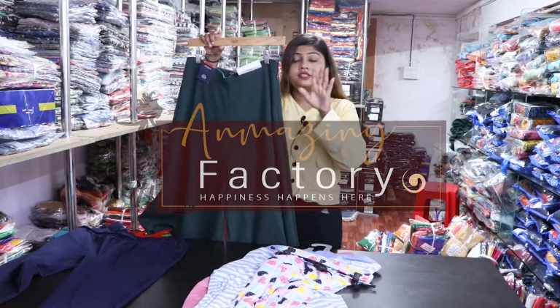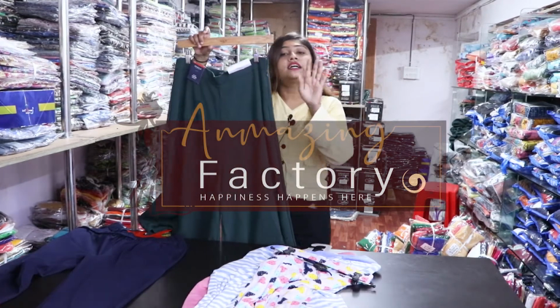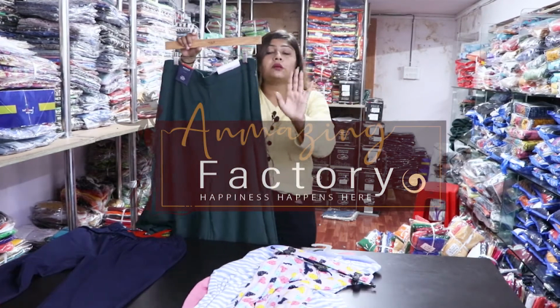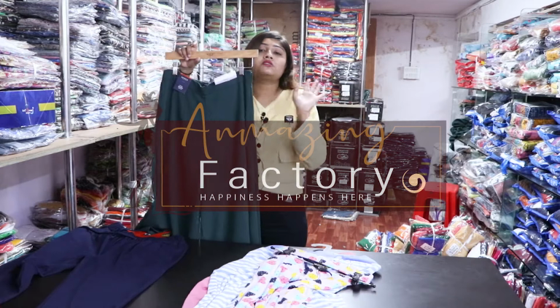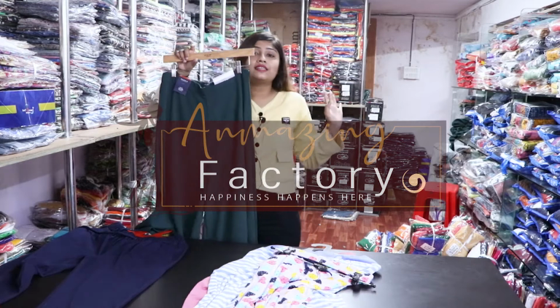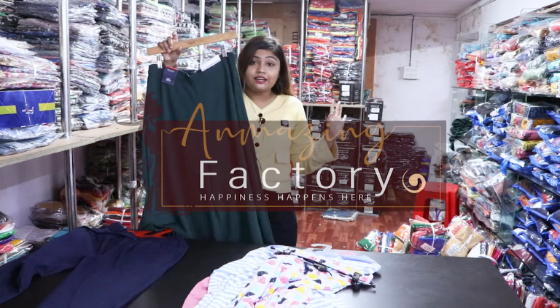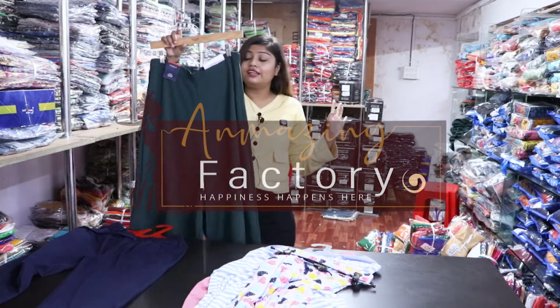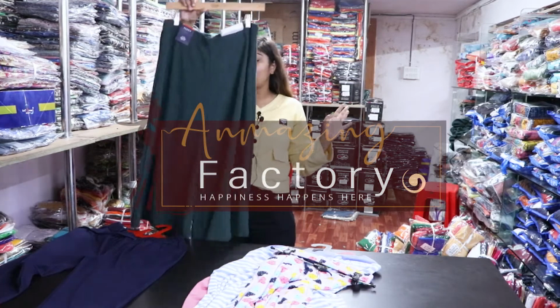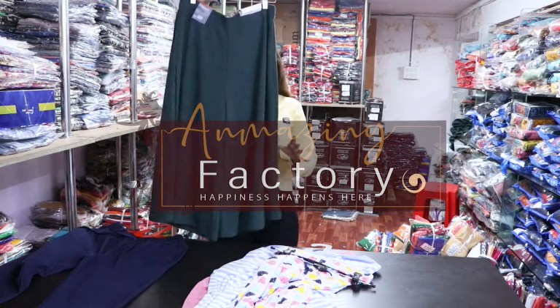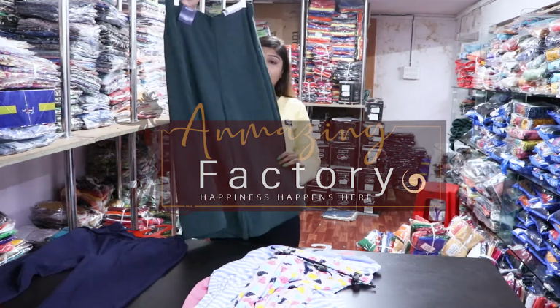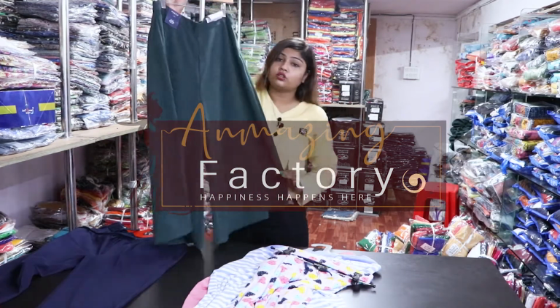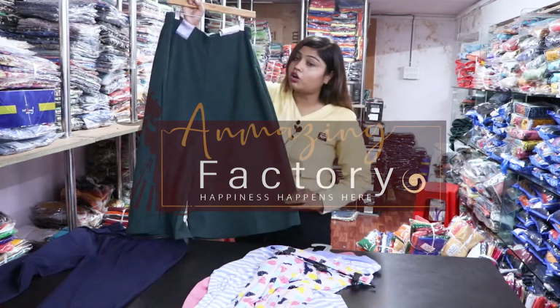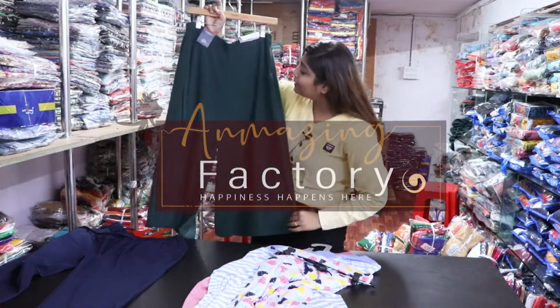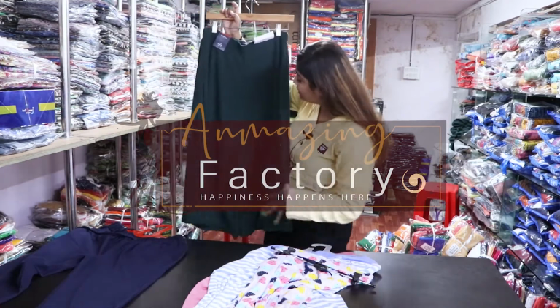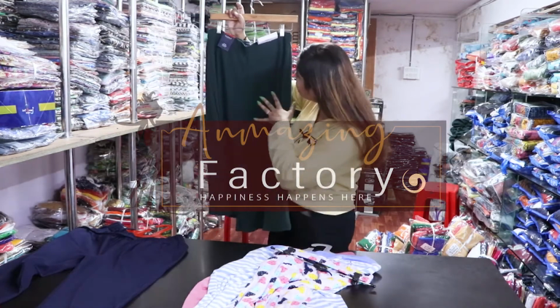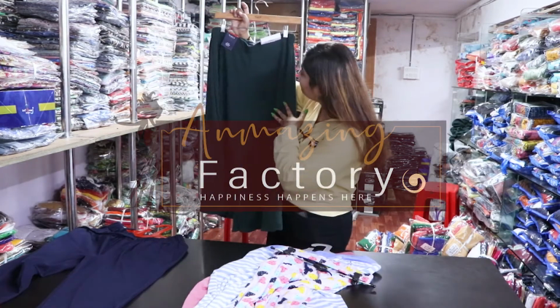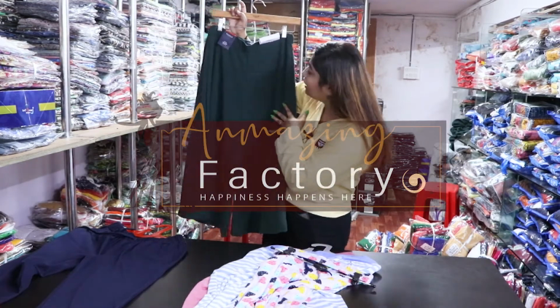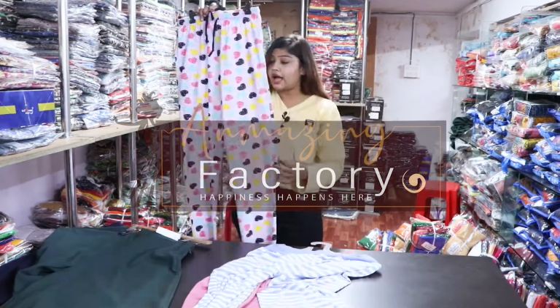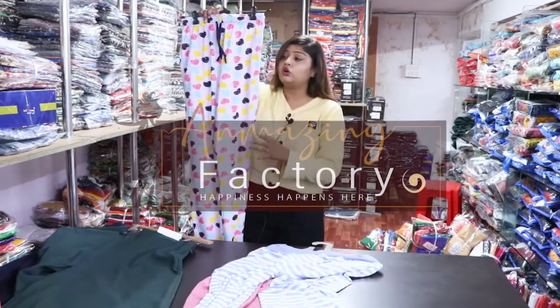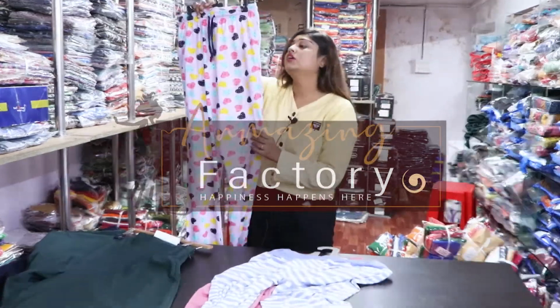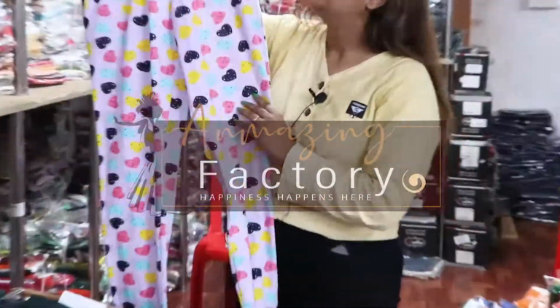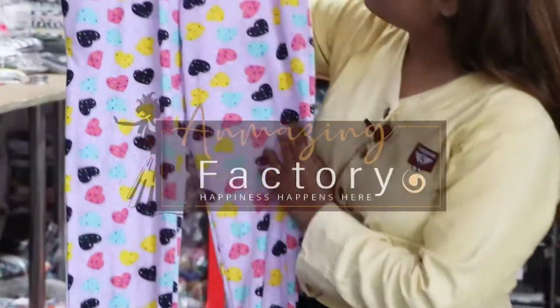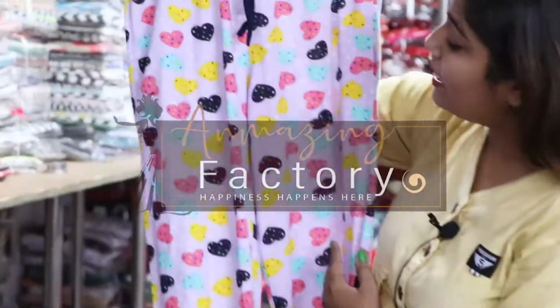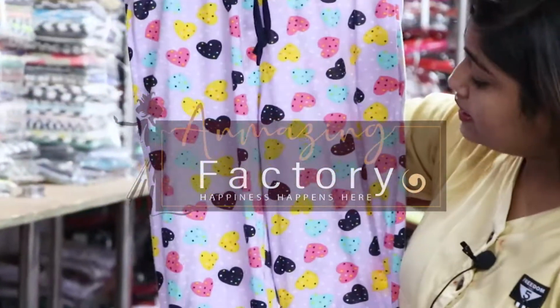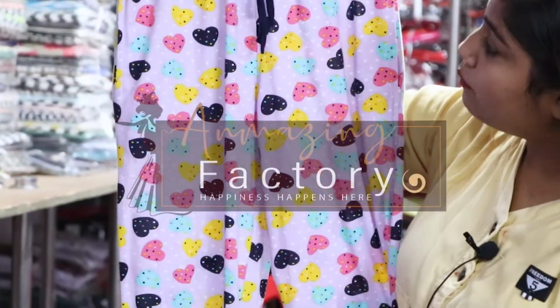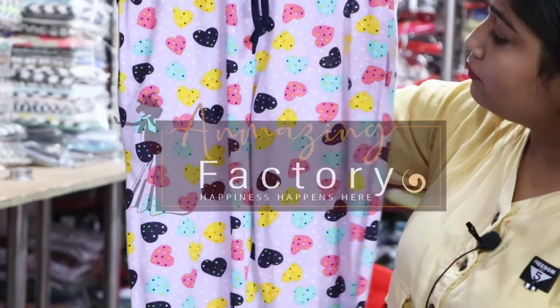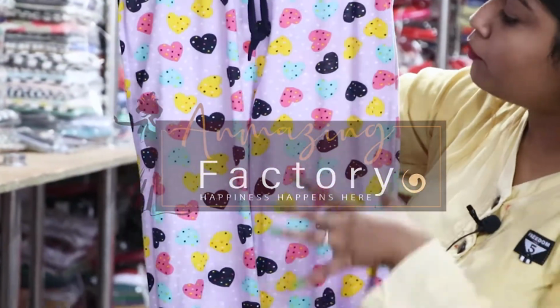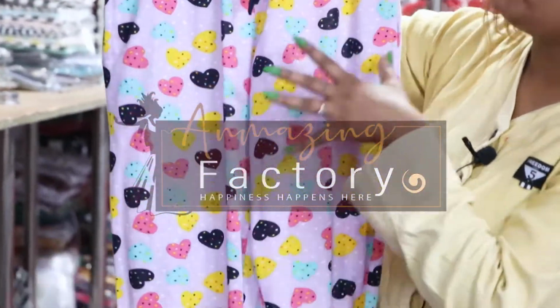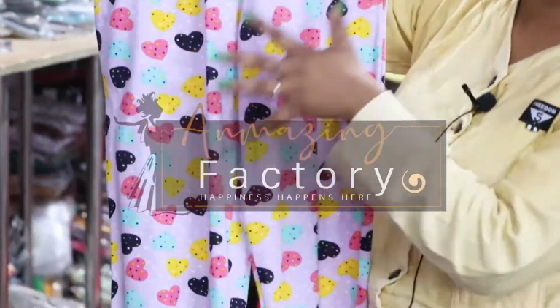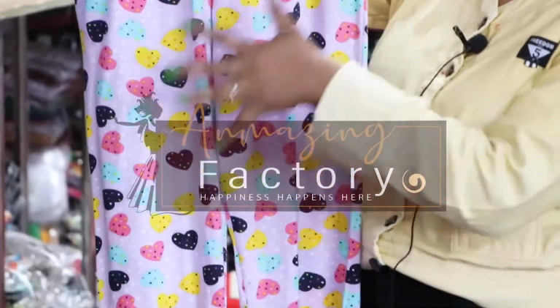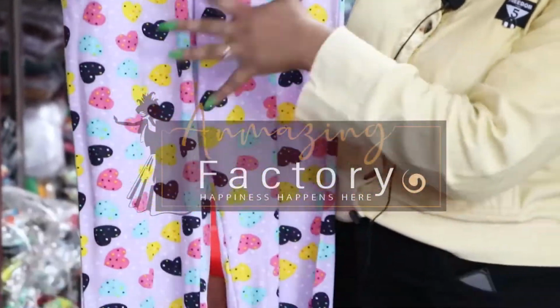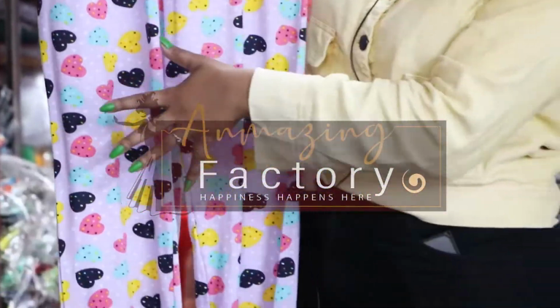This is a total of 5-piece set. You can see here, it is a very big color. You can get long pants, you can get must-printed pants.